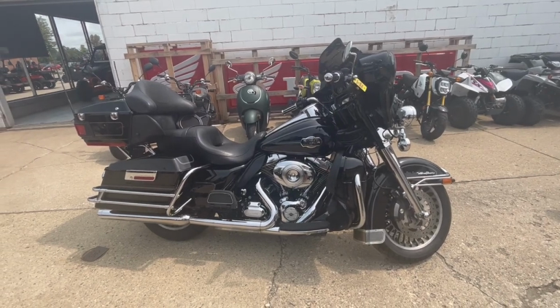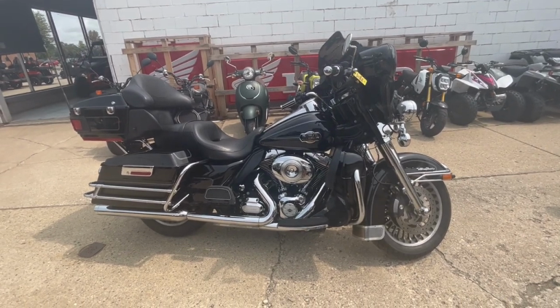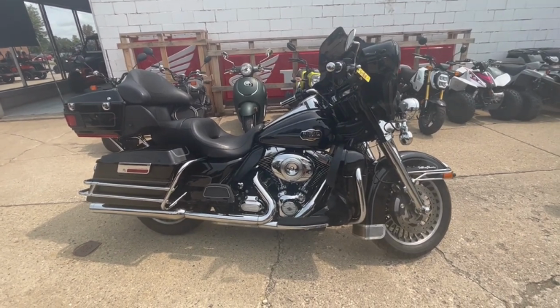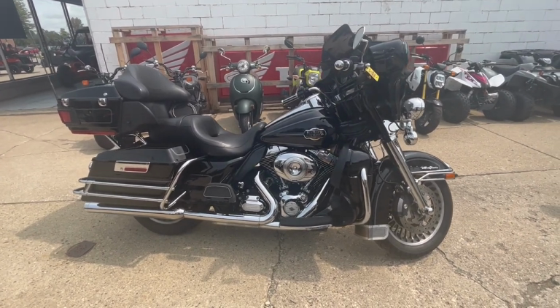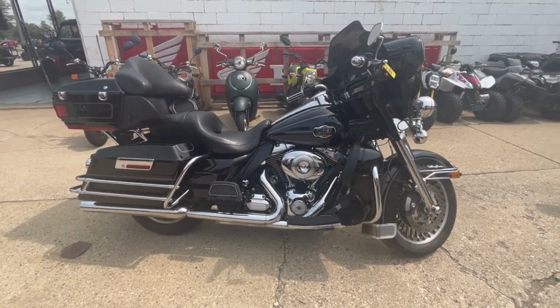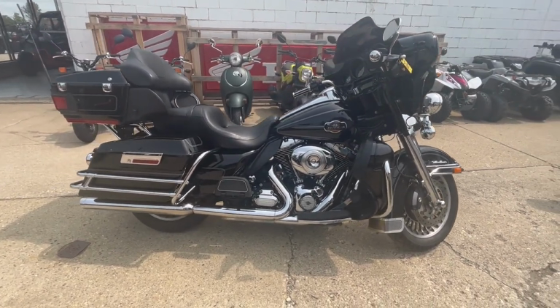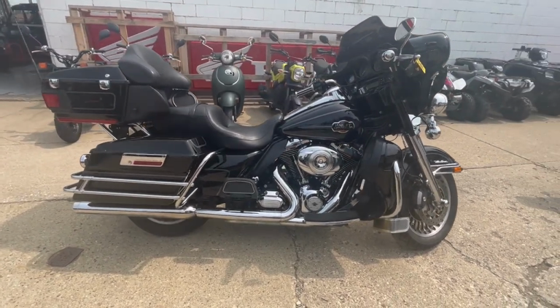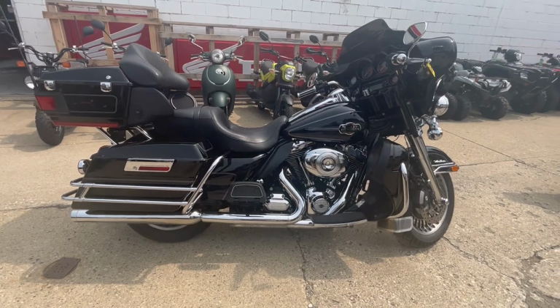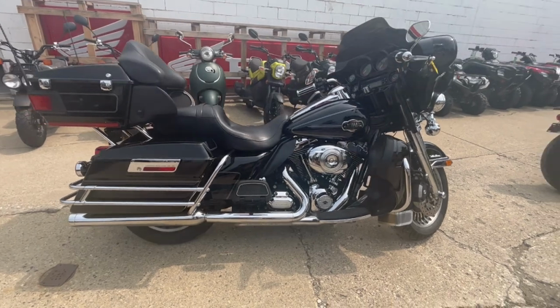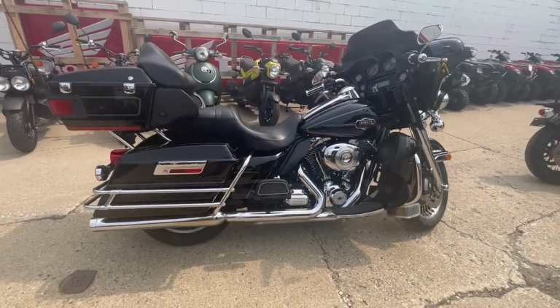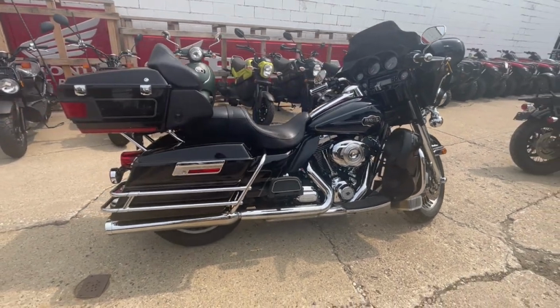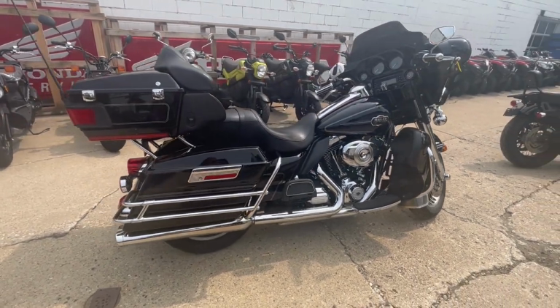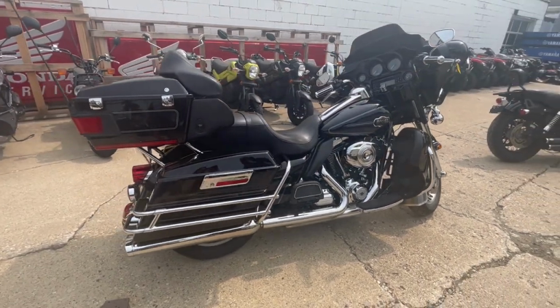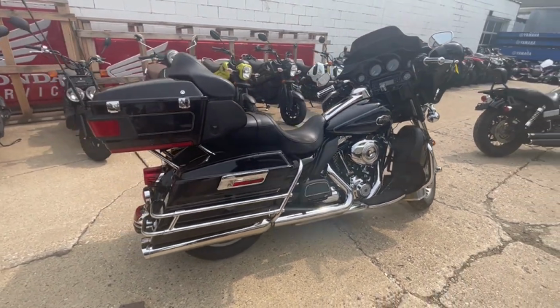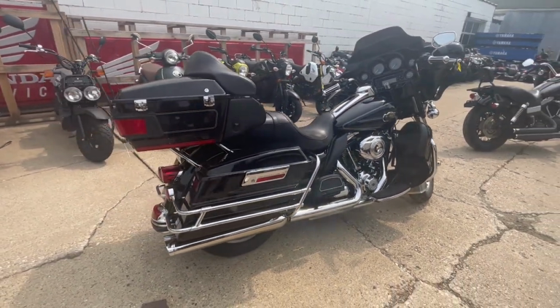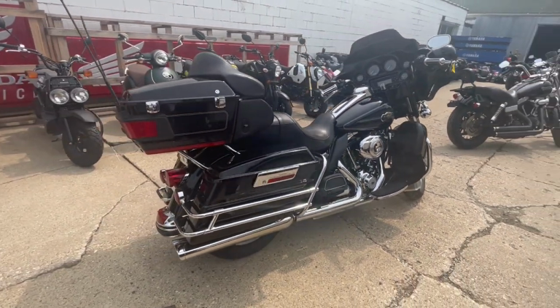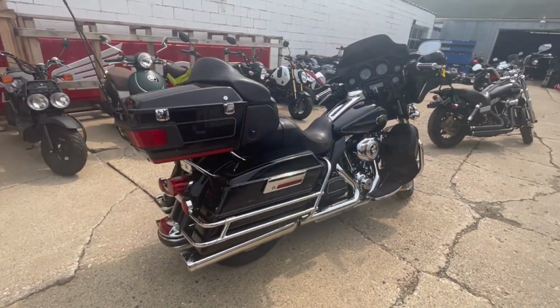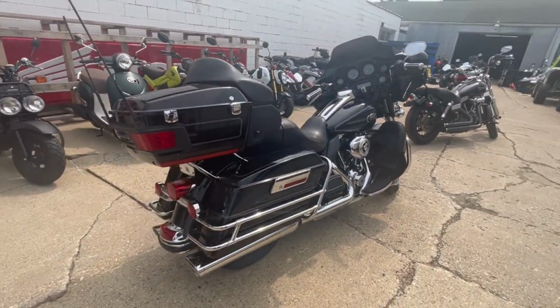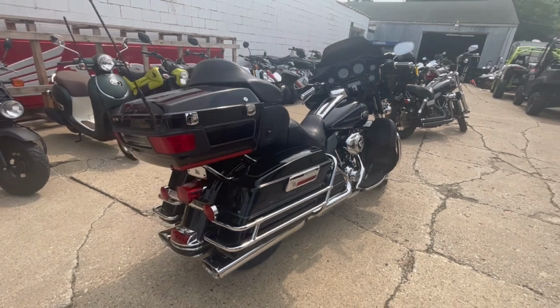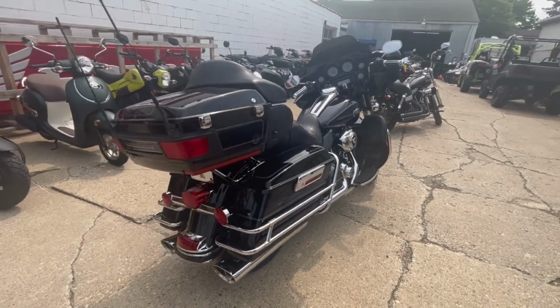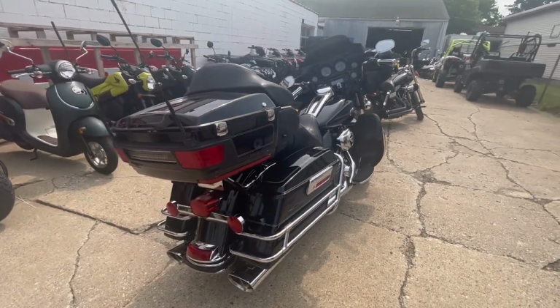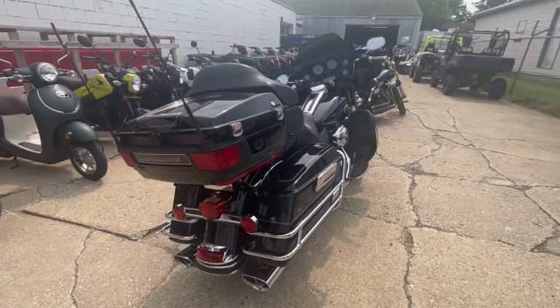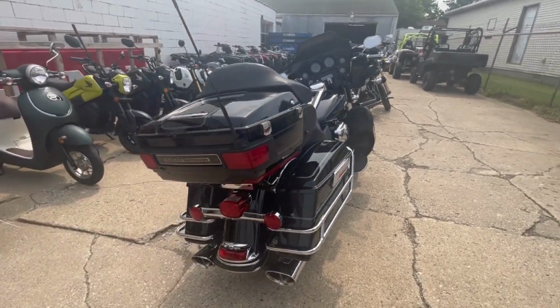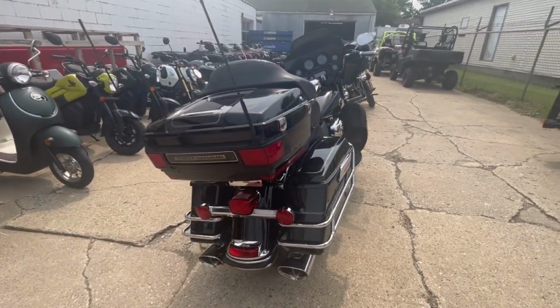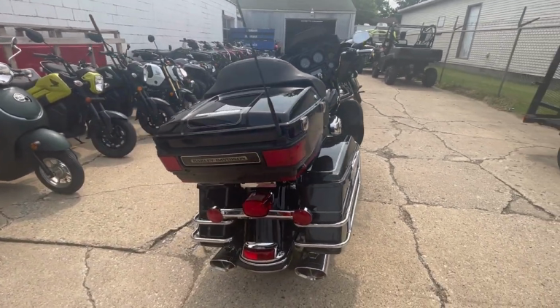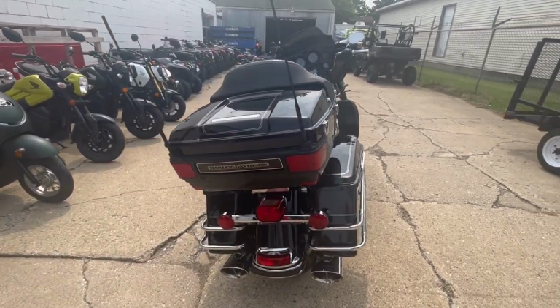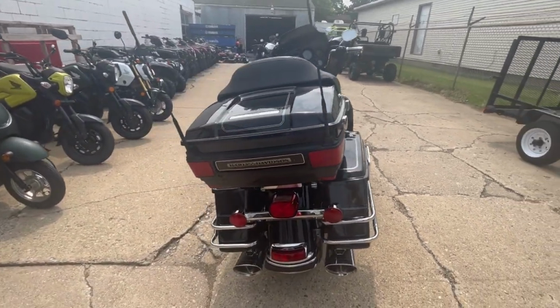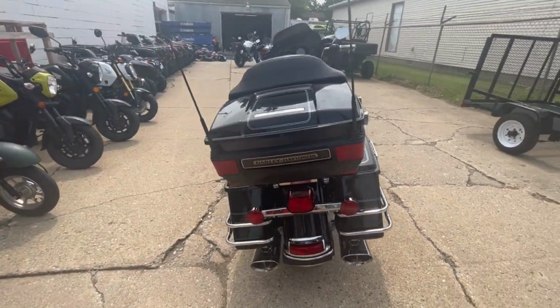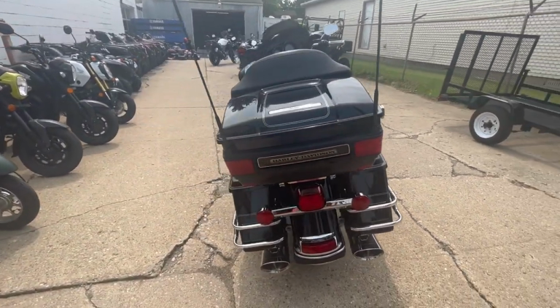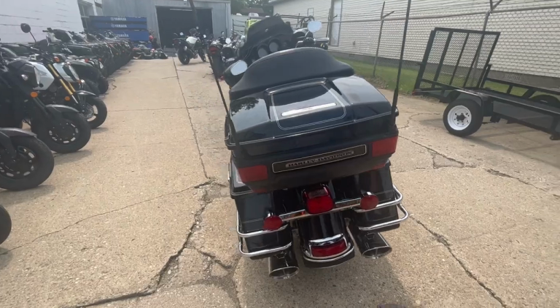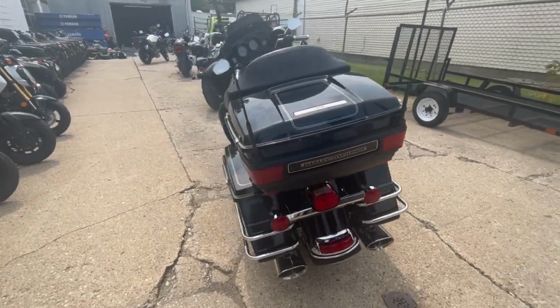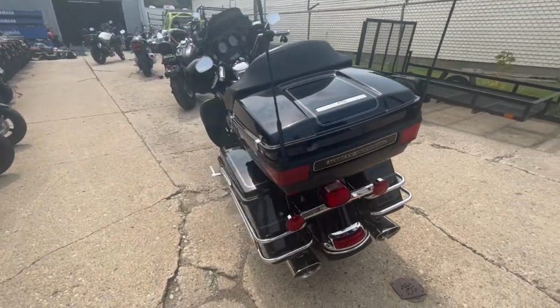Hey guys, approvalpowersports.com here doing some videos on some bikes that just came in. Check this one out — it's a 2013 Ultra Classic for sale. Comes in that high gloss black paint that shines like new. You get a 103 cubic inch motor that runs strong with the six speed transmission.